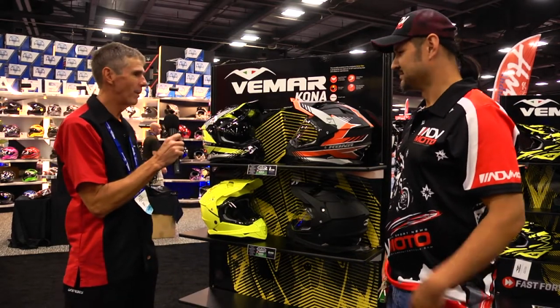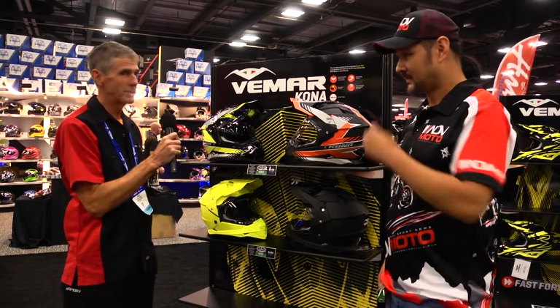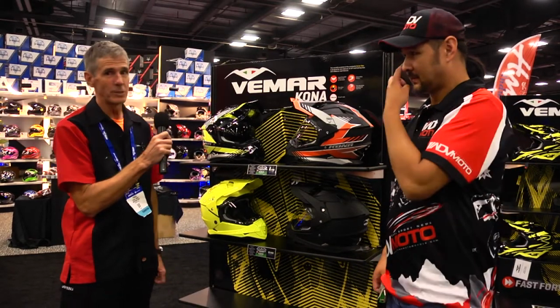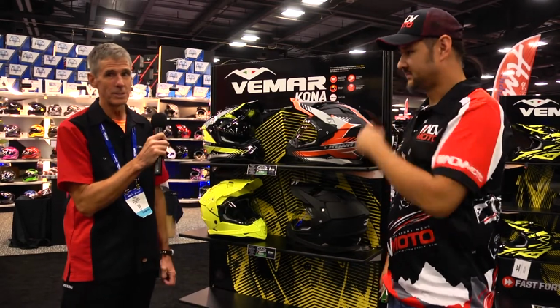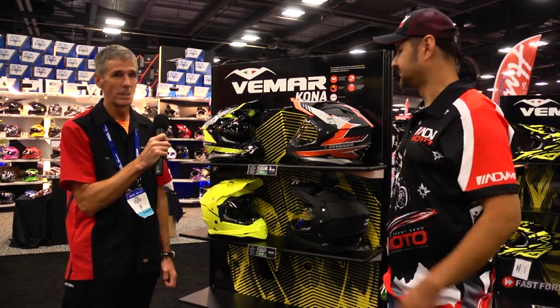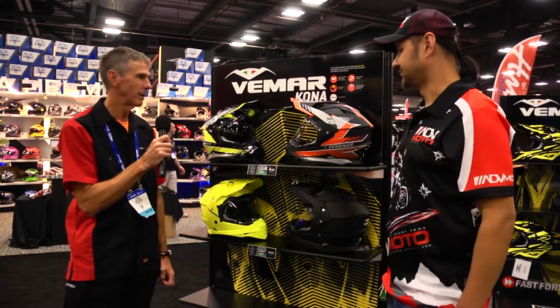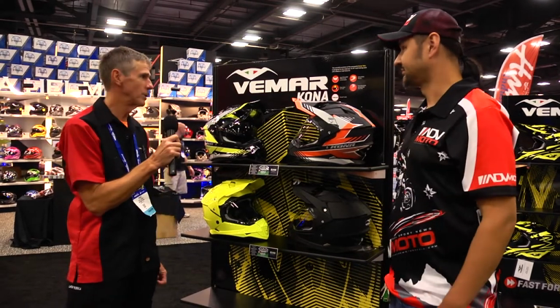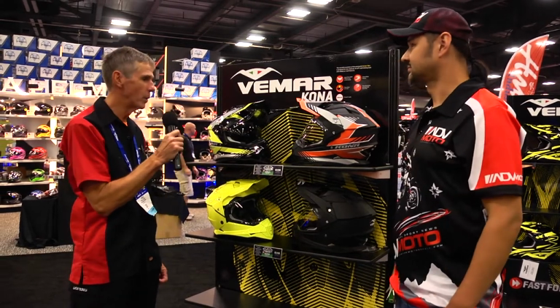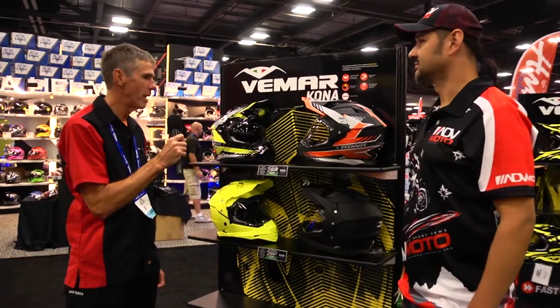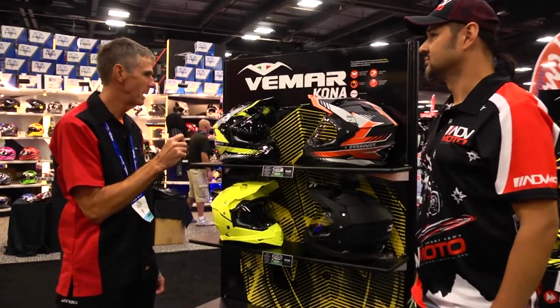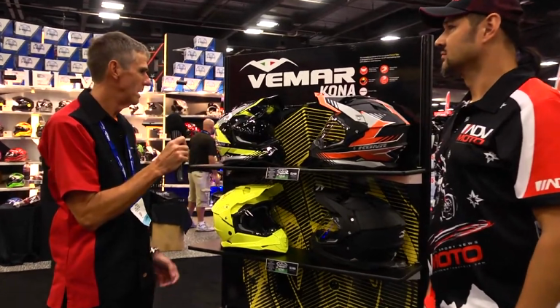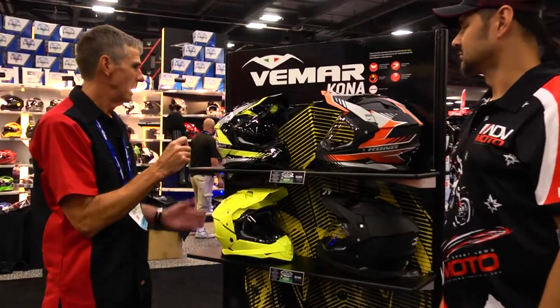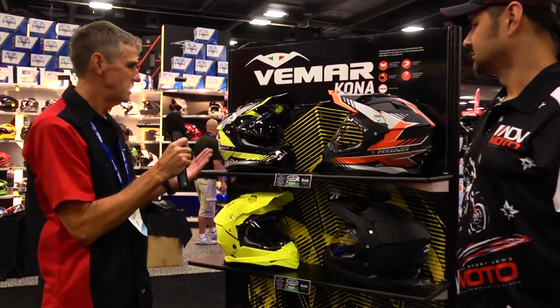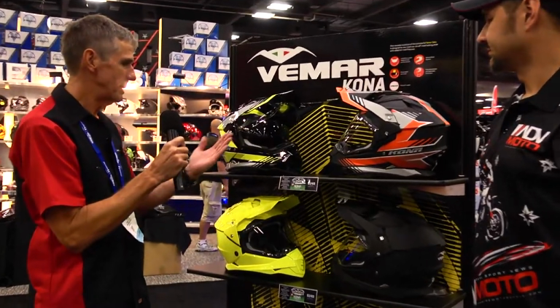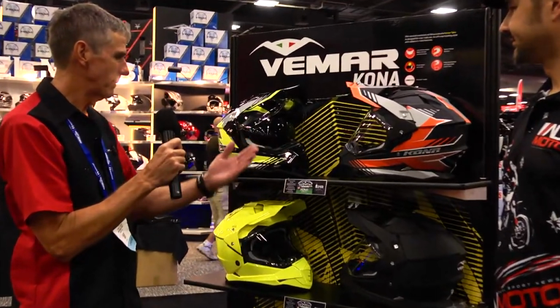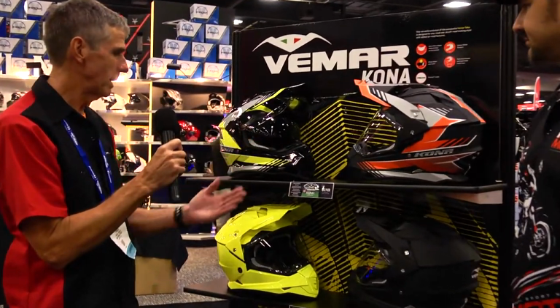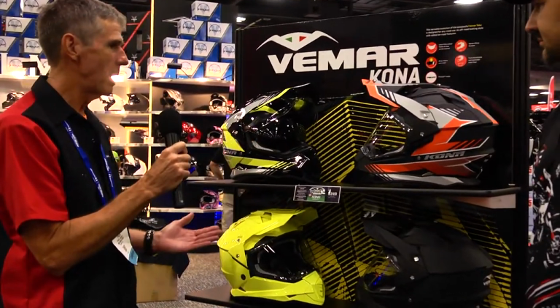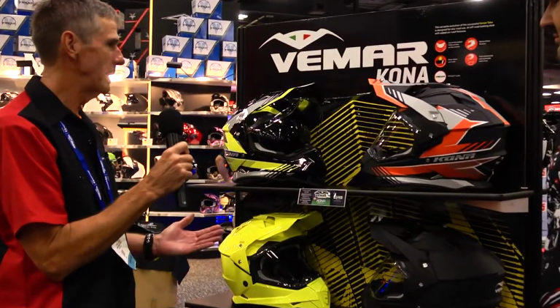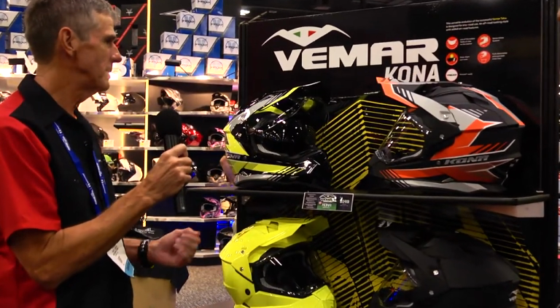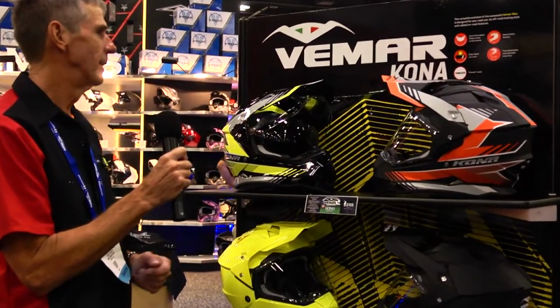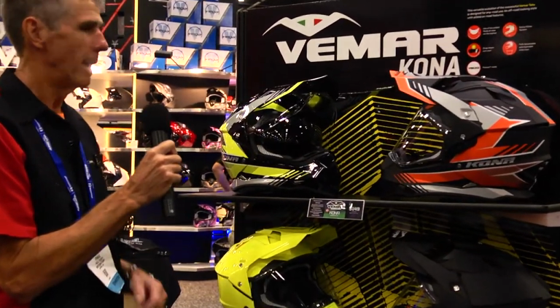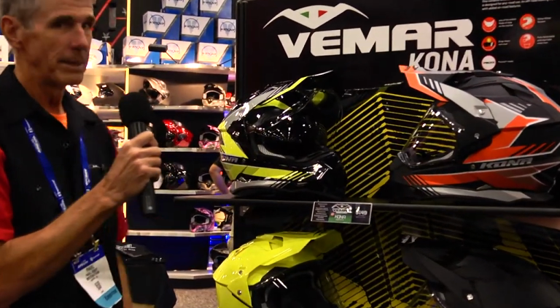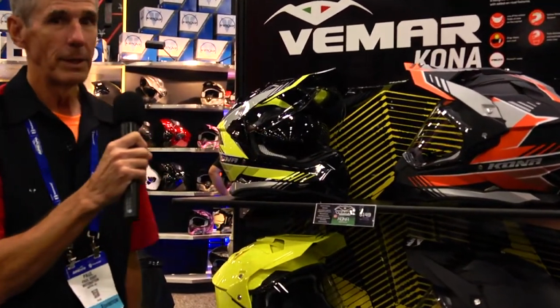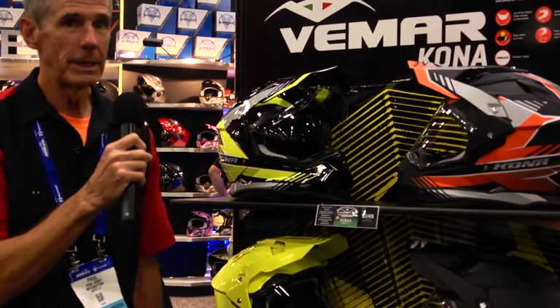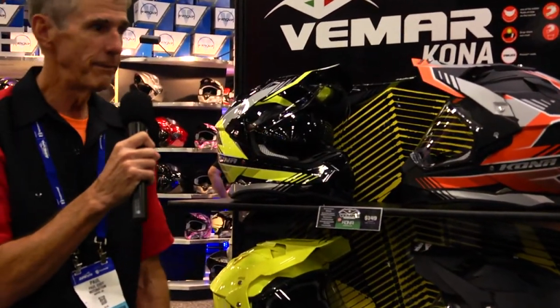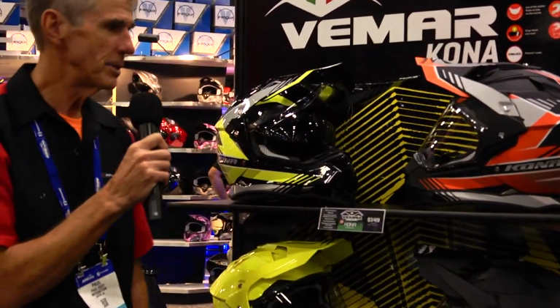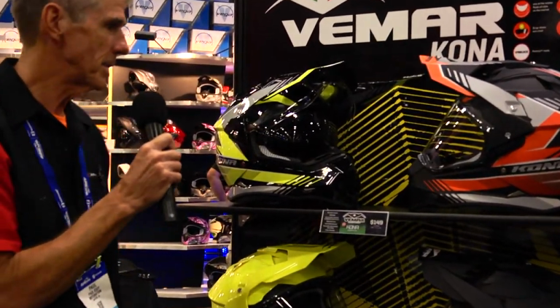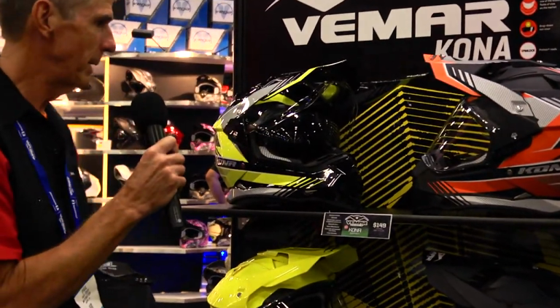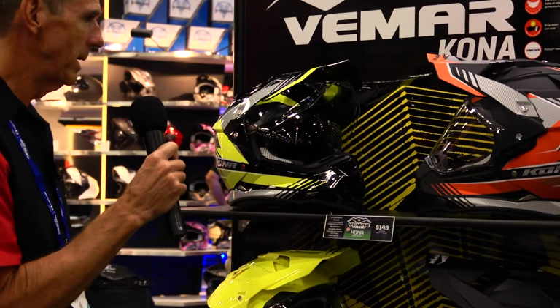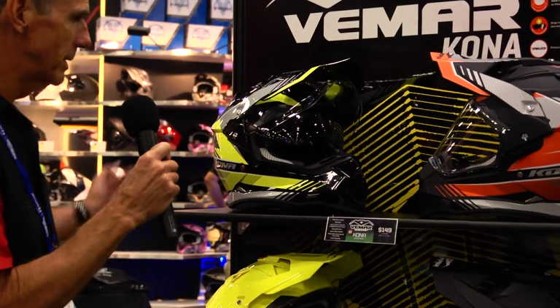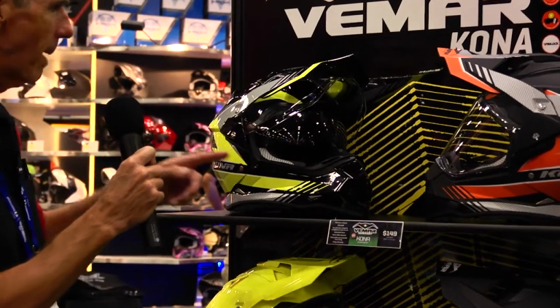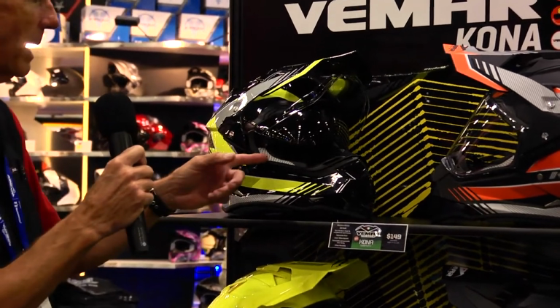Vimar has introduced this year the new Kona helmet. Looking at the different color combinations, one of the key features of this helmet is the drop-down internal visor.